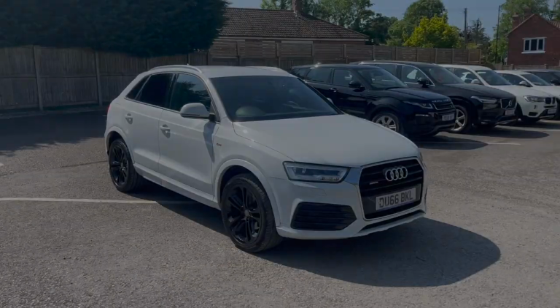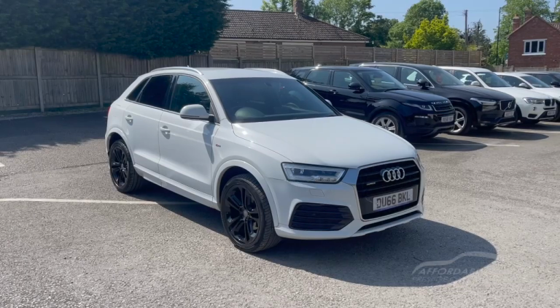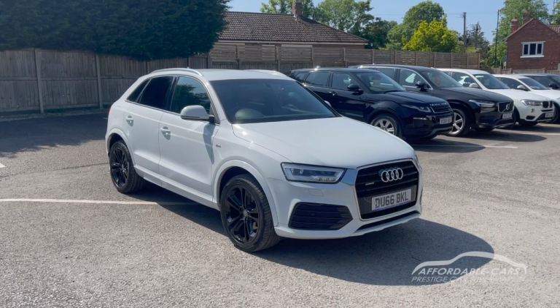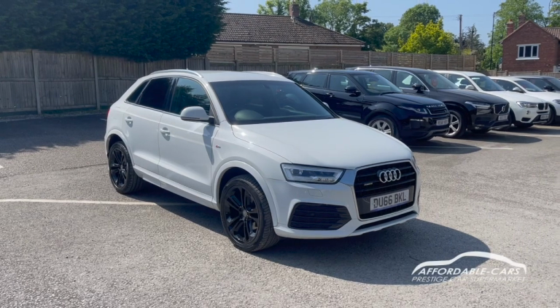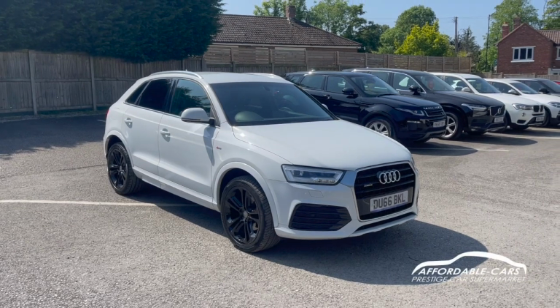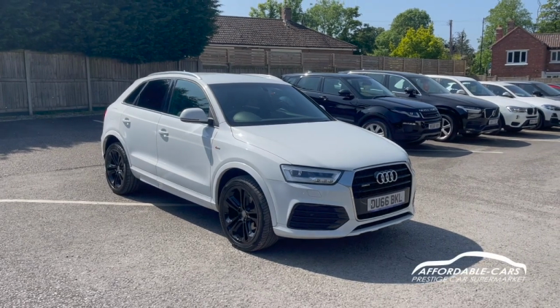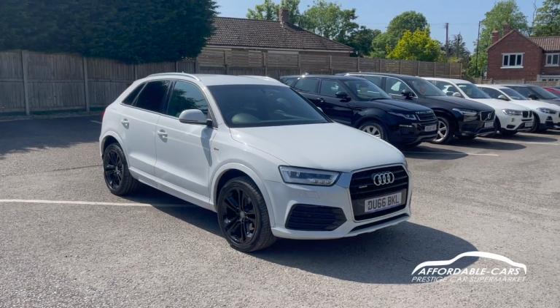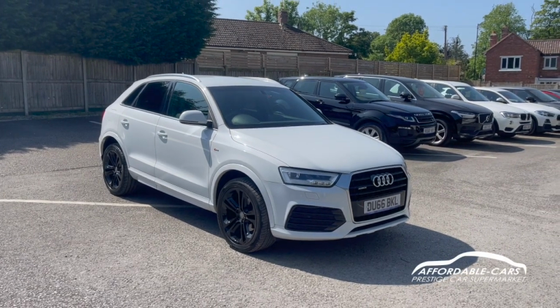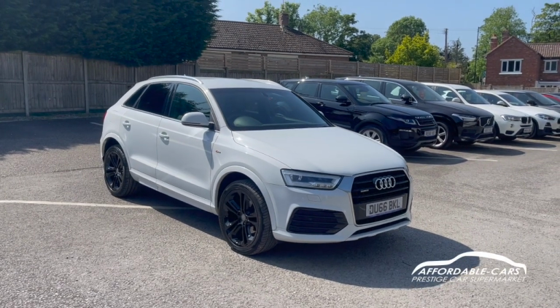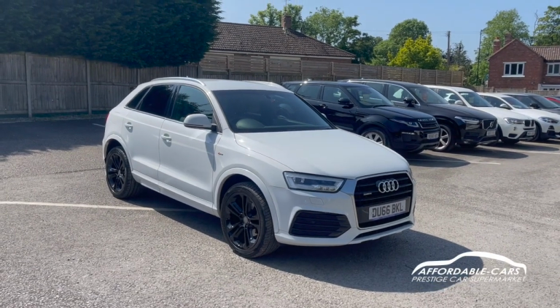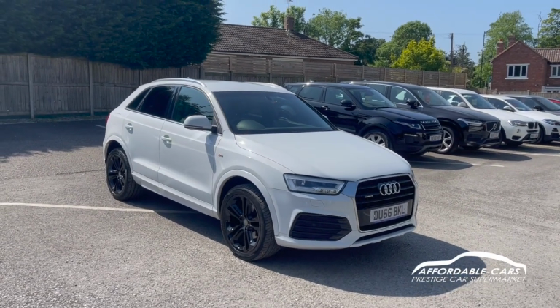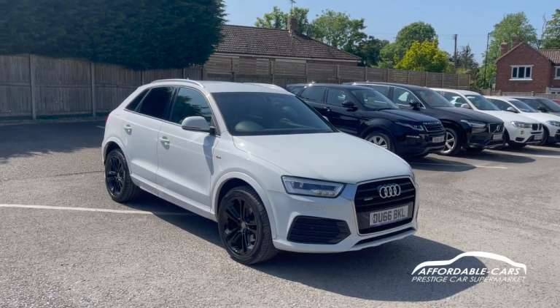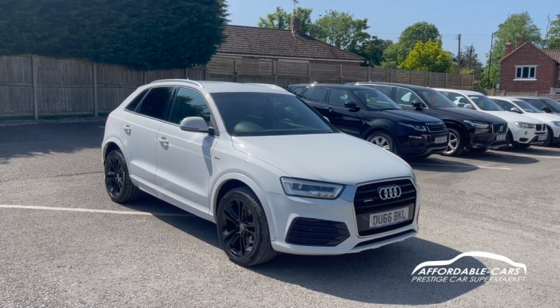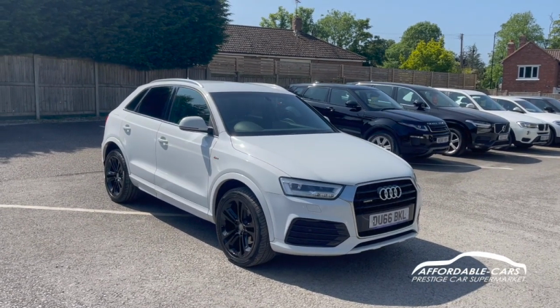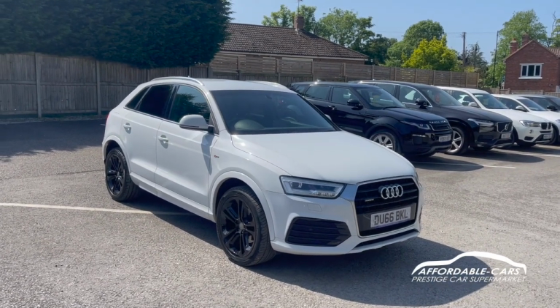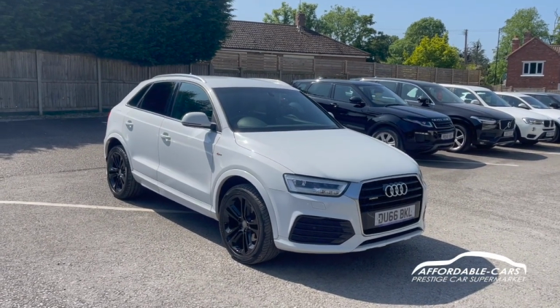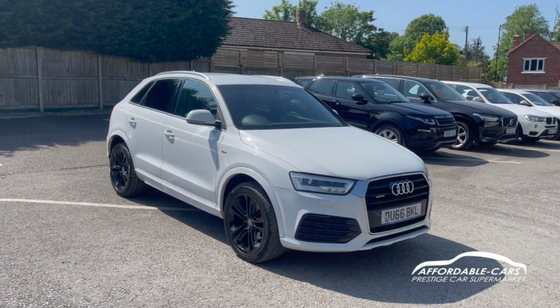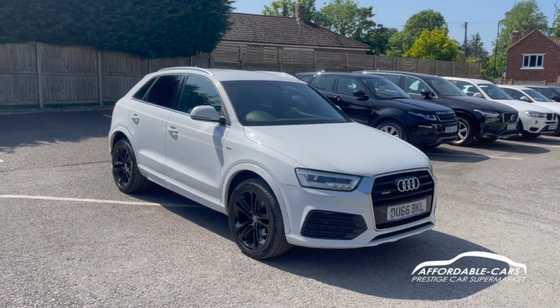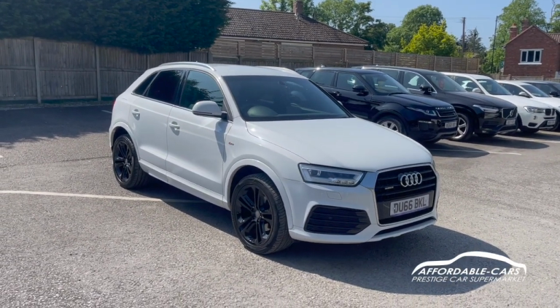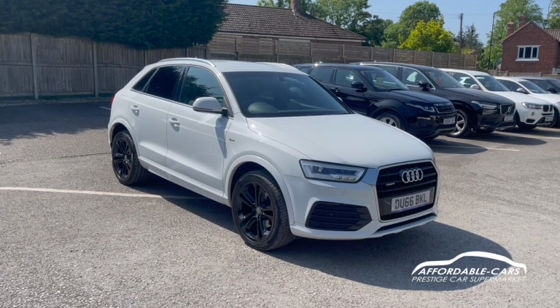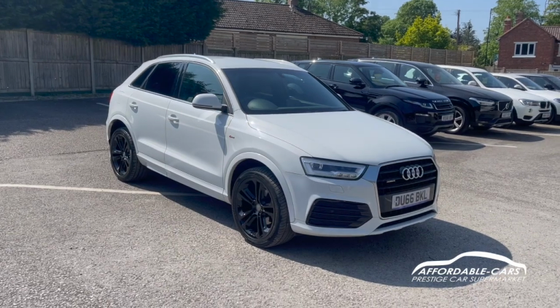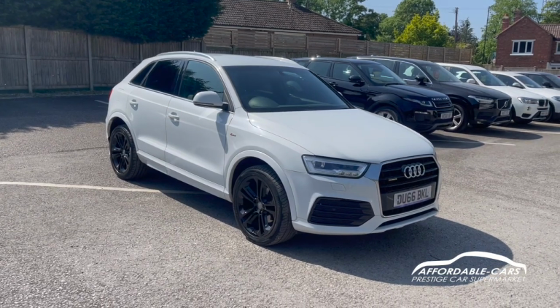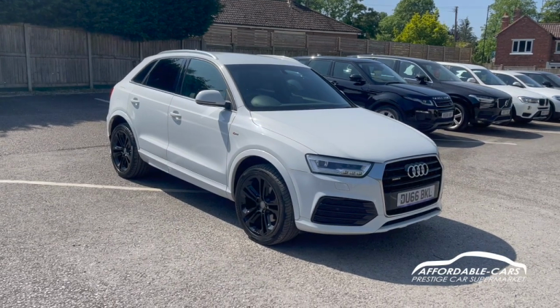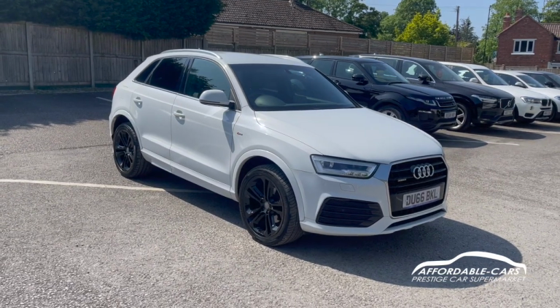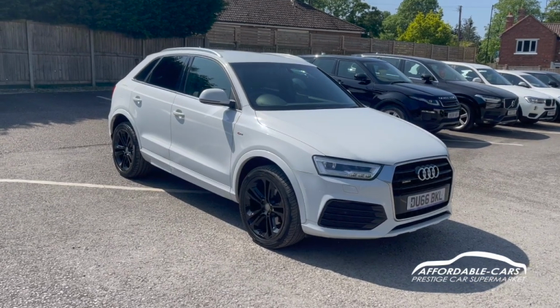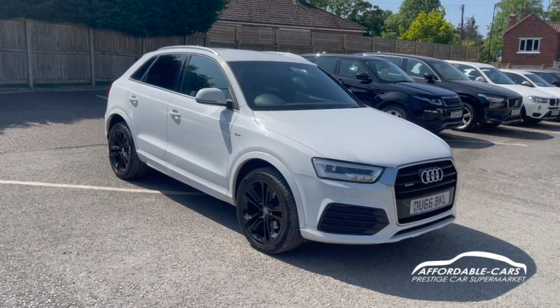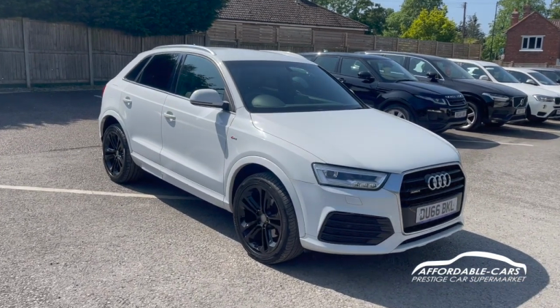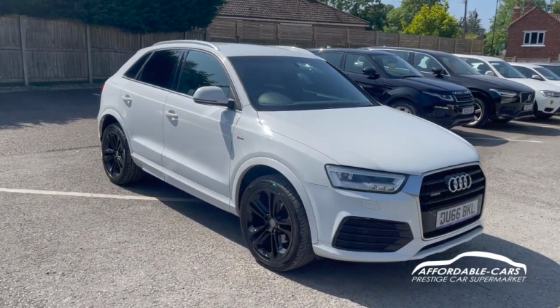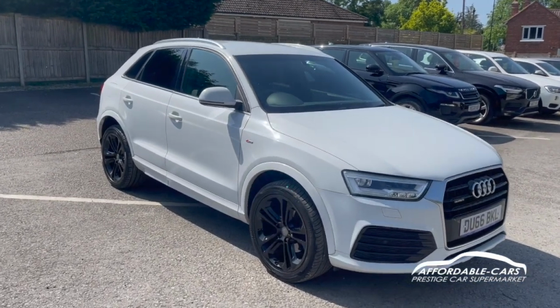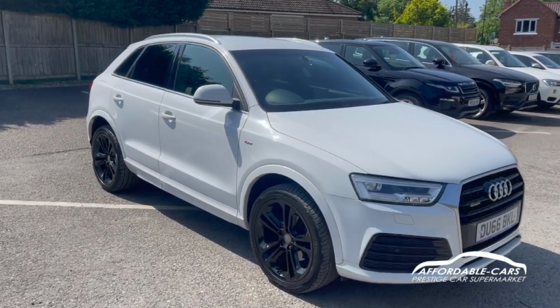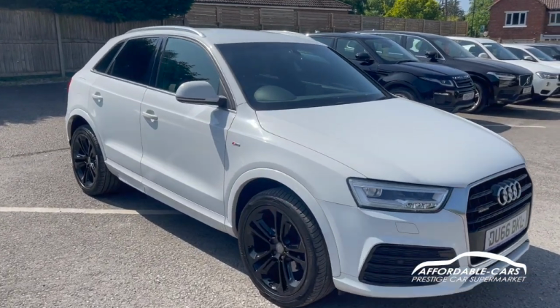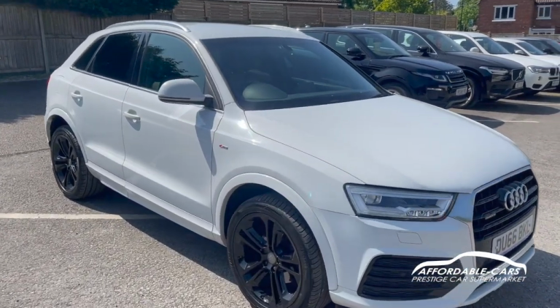Hi guys, today we're going to be able to walk around our freshly stocked Audi Q3. This is the 2.0L TDI and this is the Quattro Edition, finished in gorgeous Ibis white.